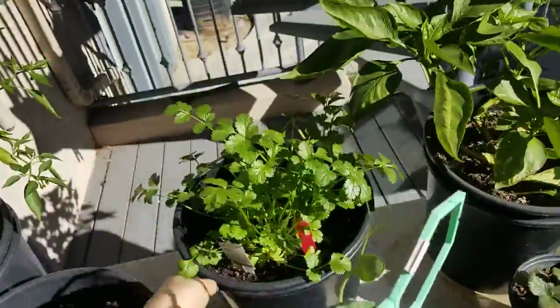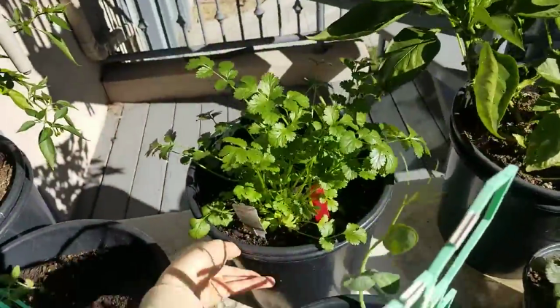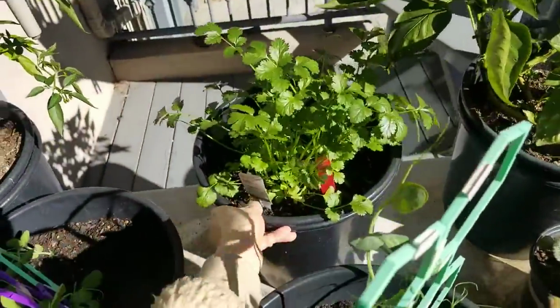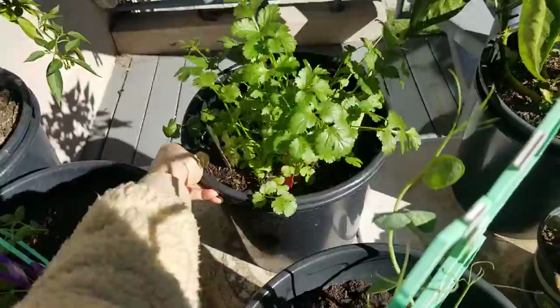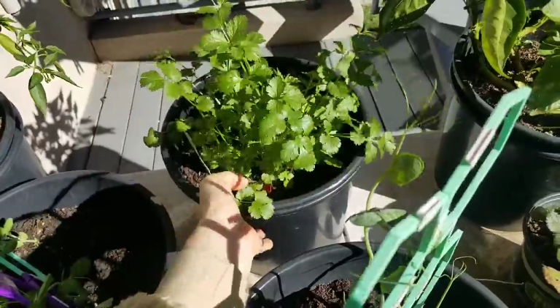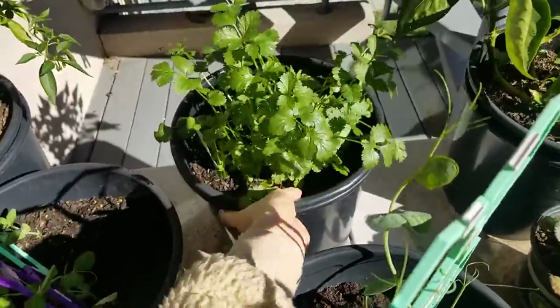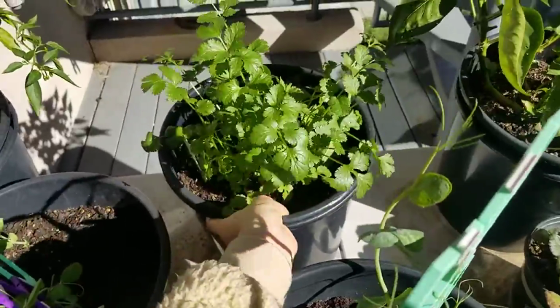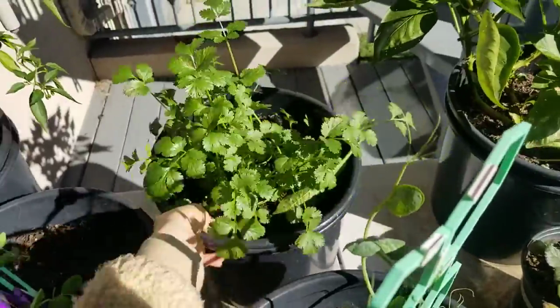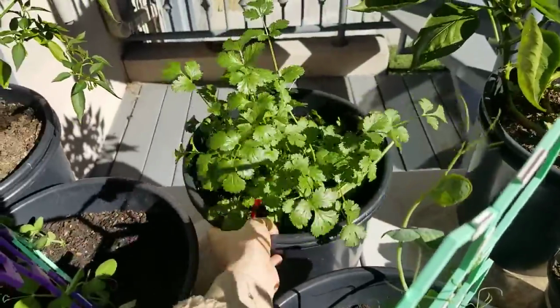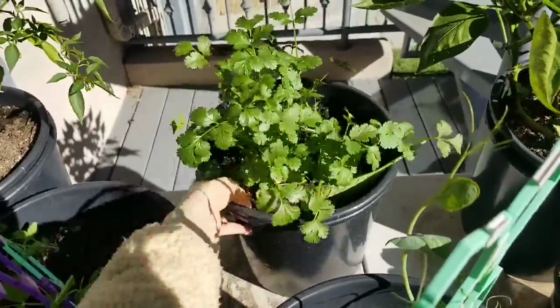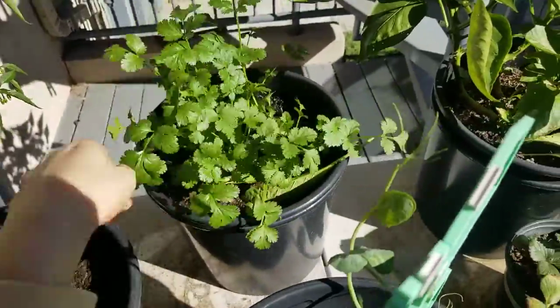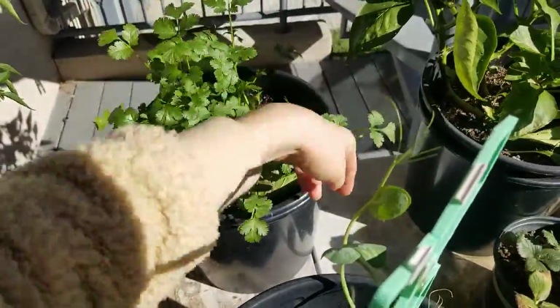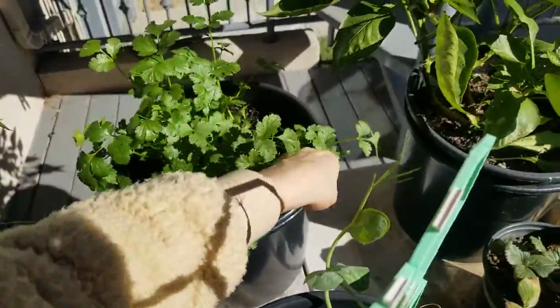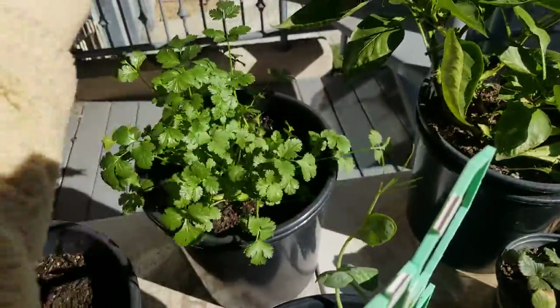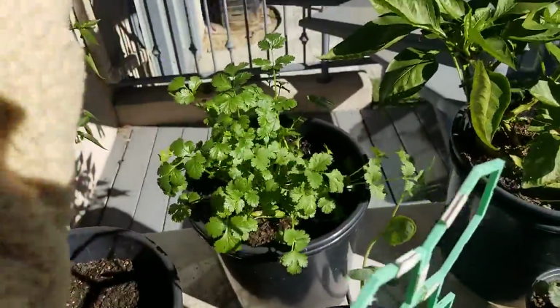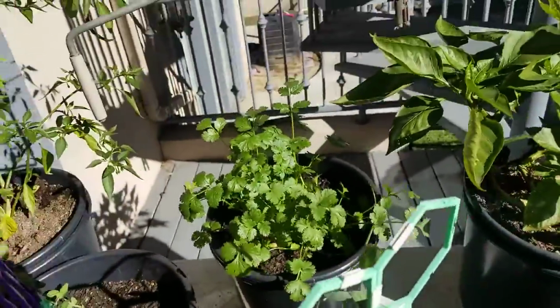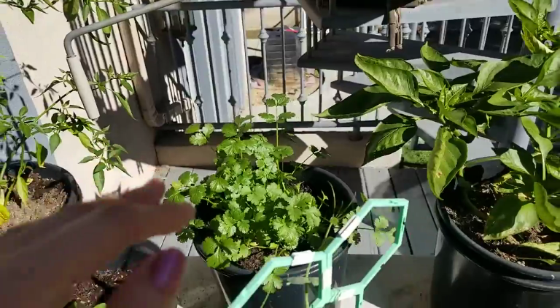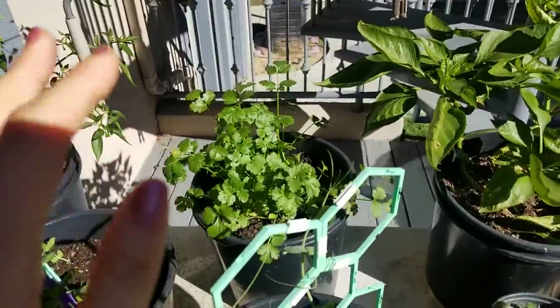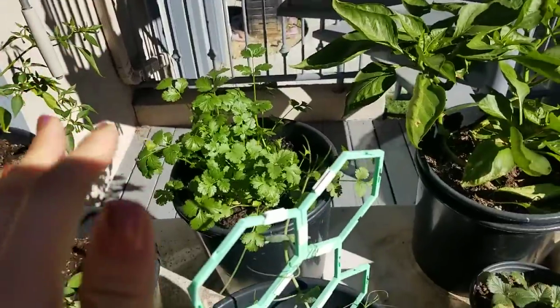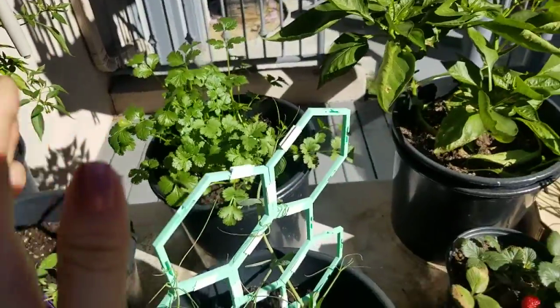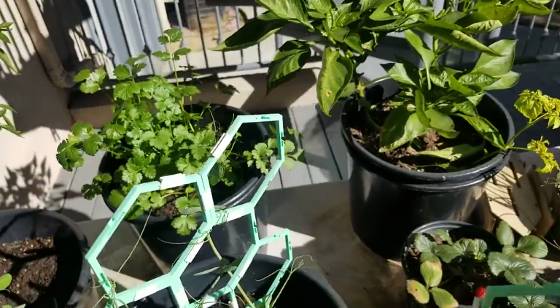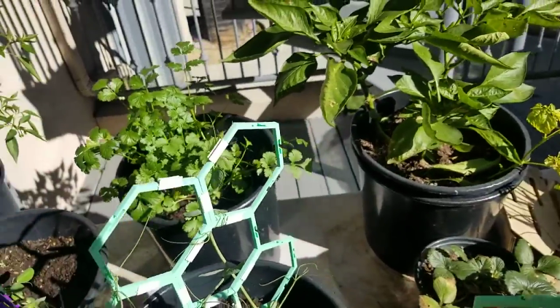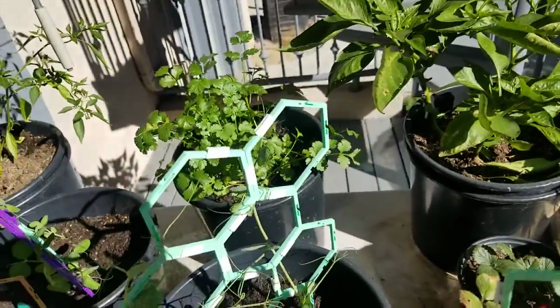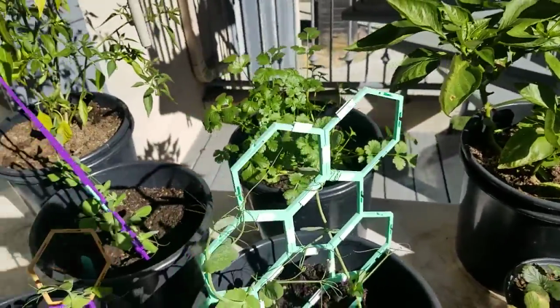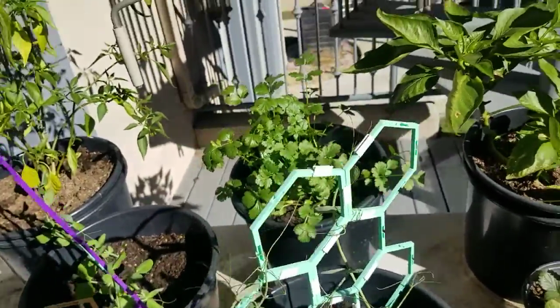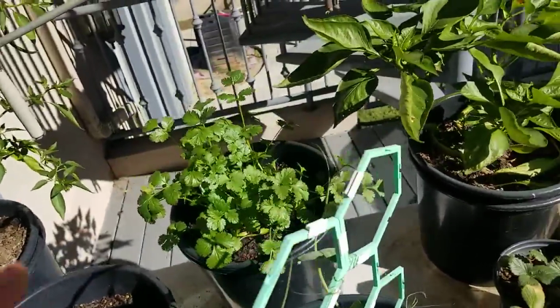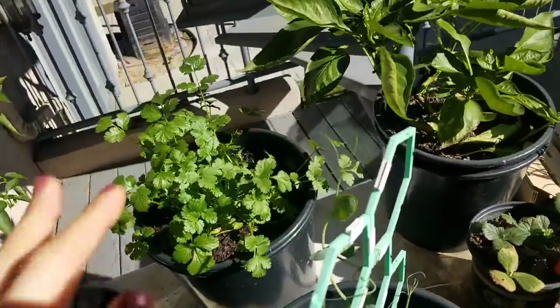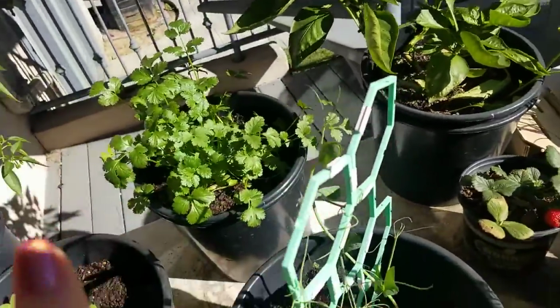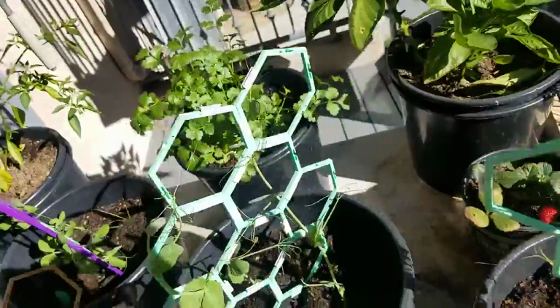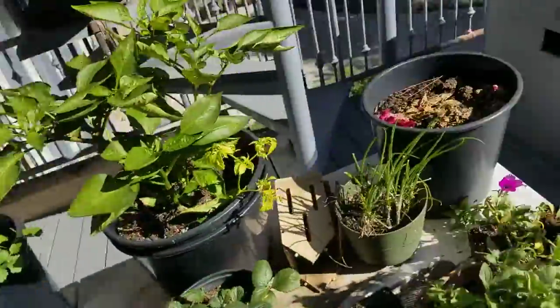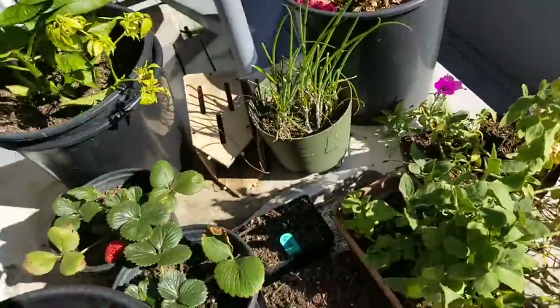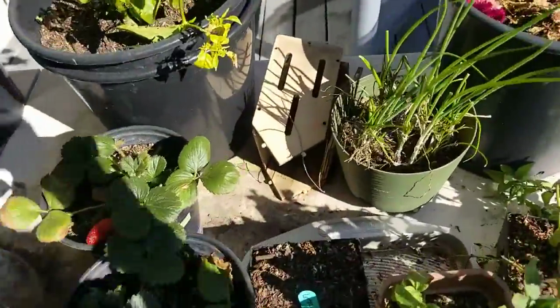This is cilantro, which finally germinated. I soaked the seeds for so long and did the cracking method before it finally germinated. I've tried planting cilantro so many times before.